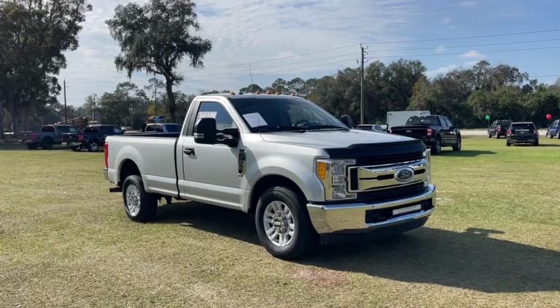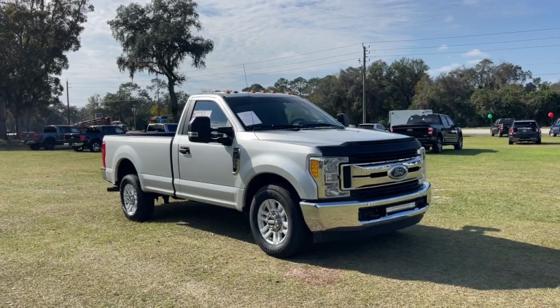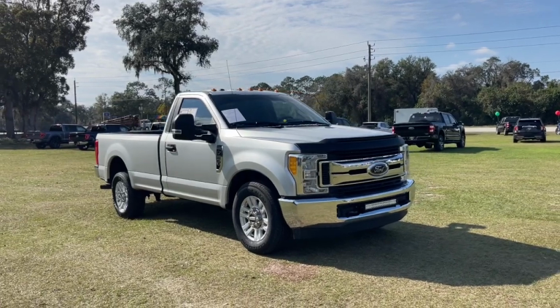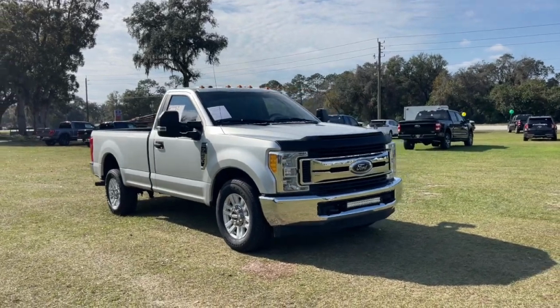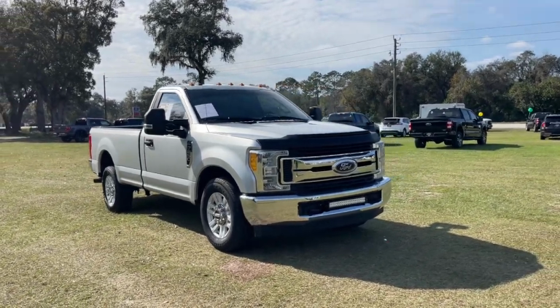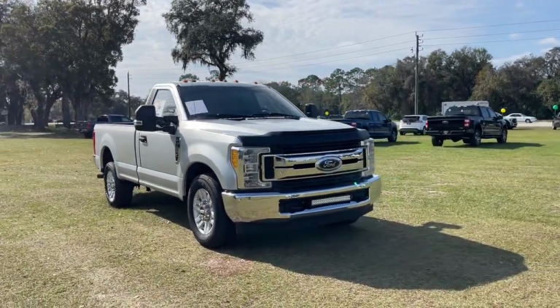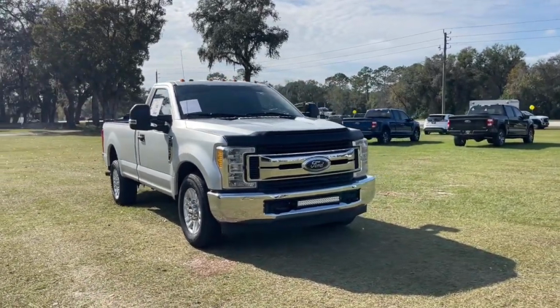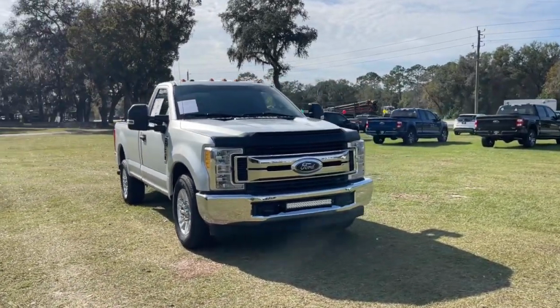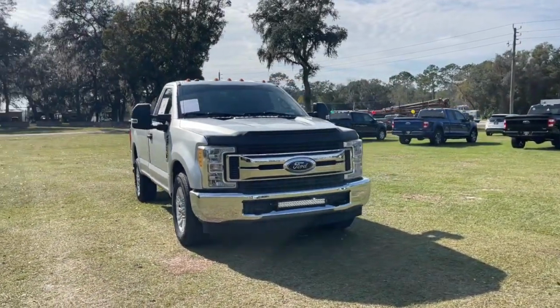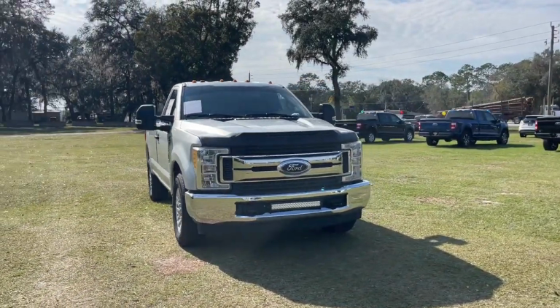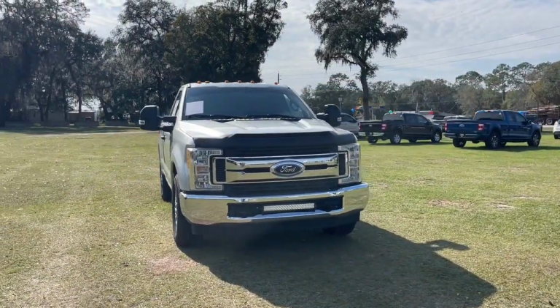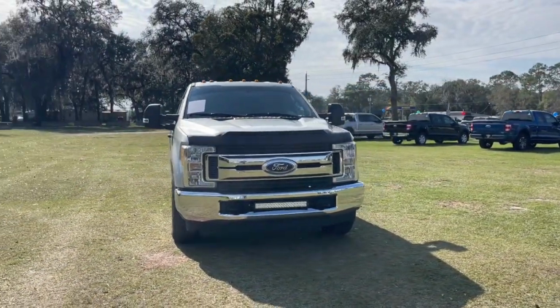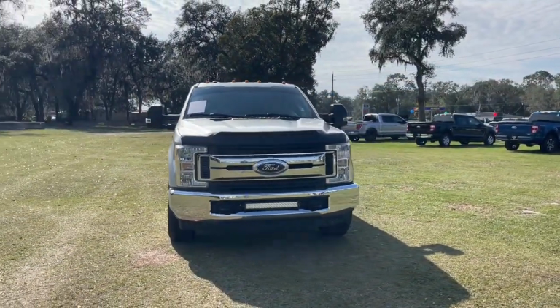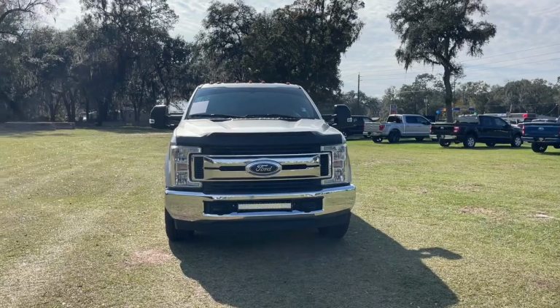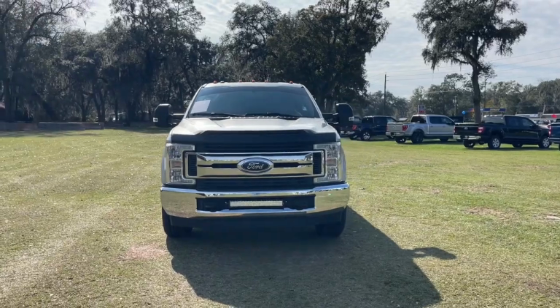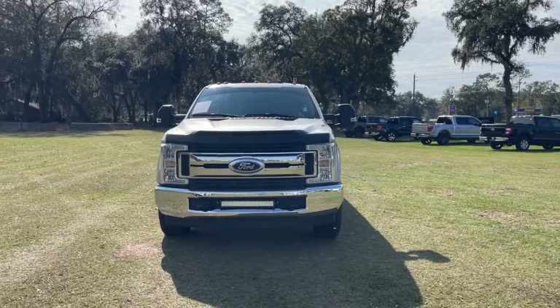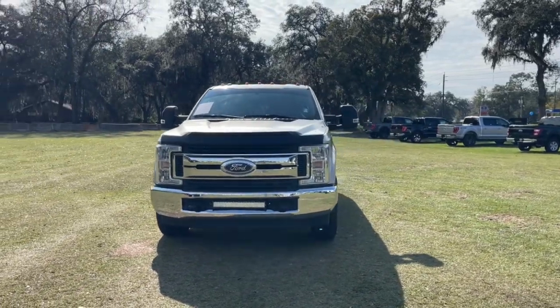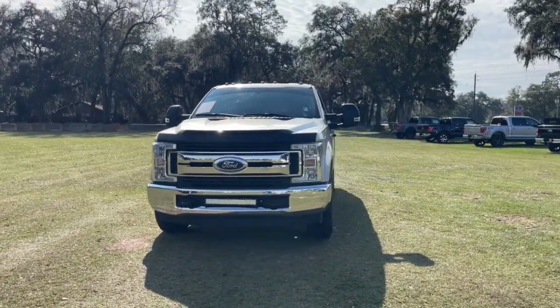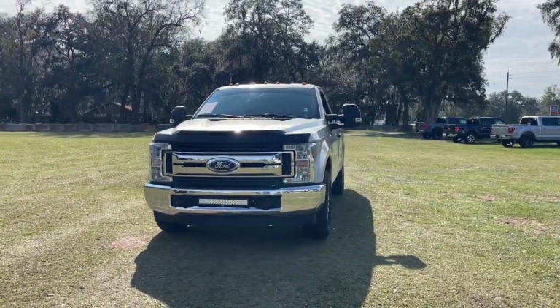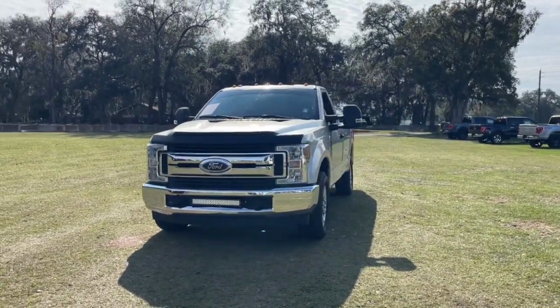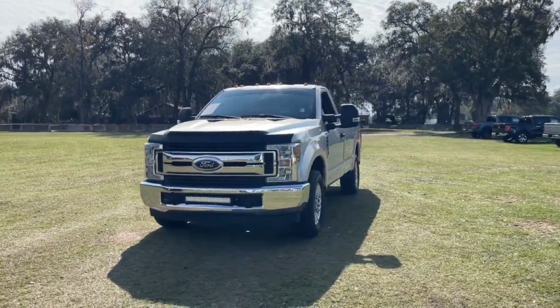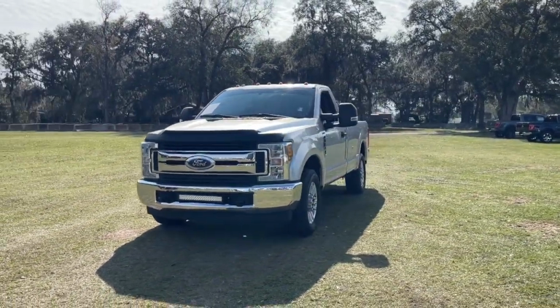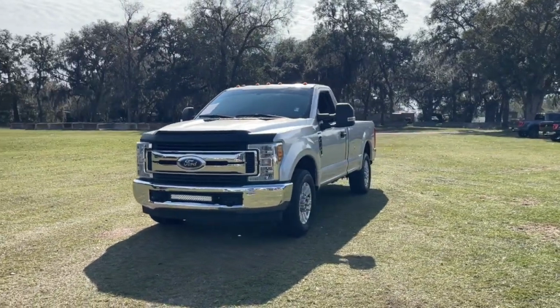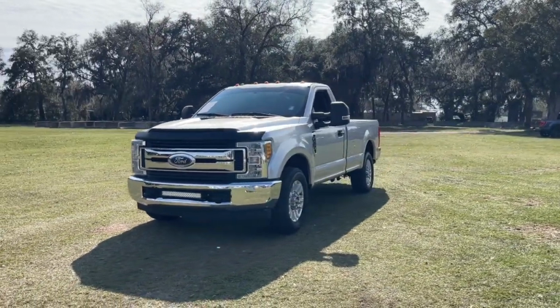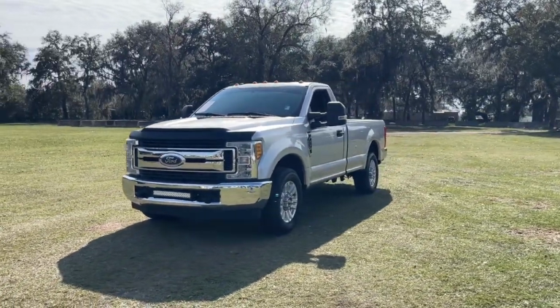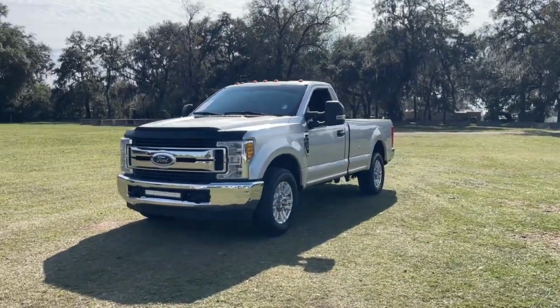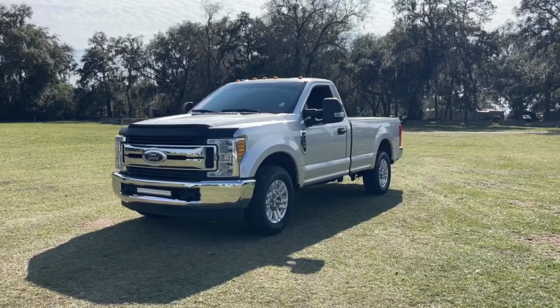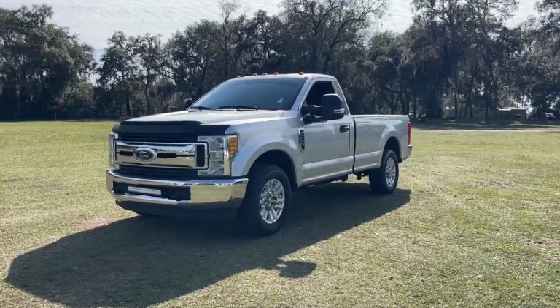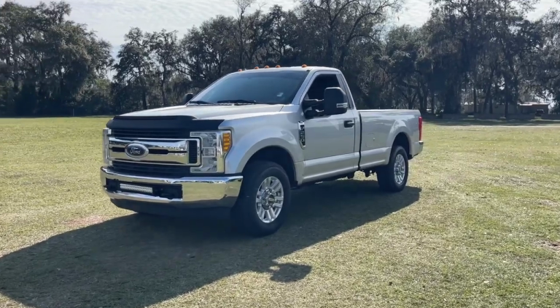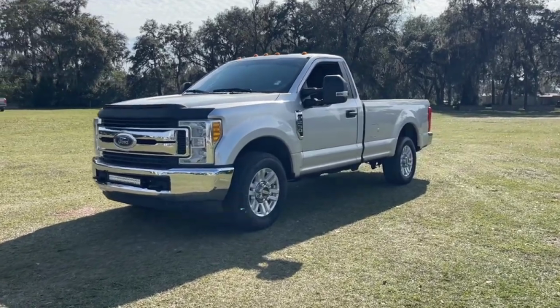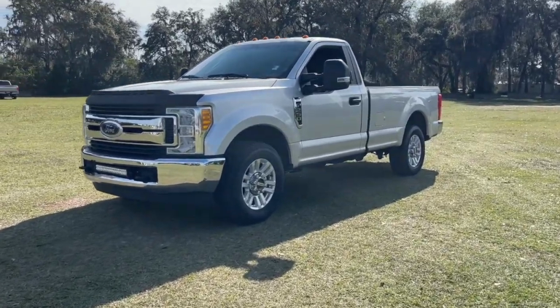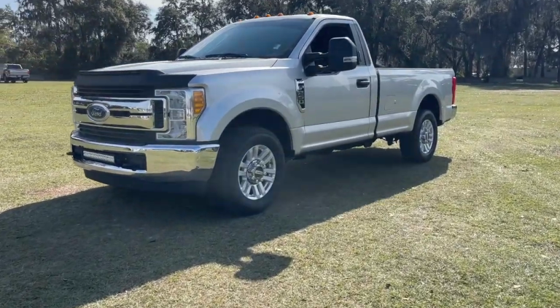Get a feel for the 2017 Ford F-250. With less than 40,000 miles on the odometer, this vehicle stands out from the rest. If you're going to do it, do it right.